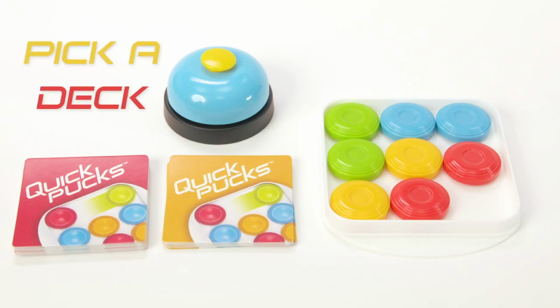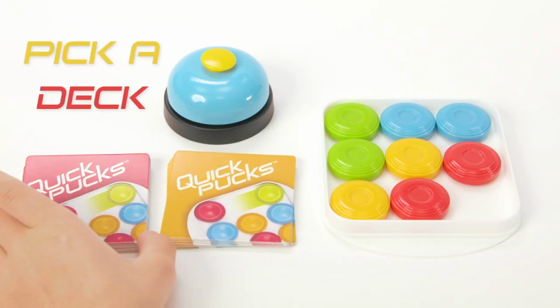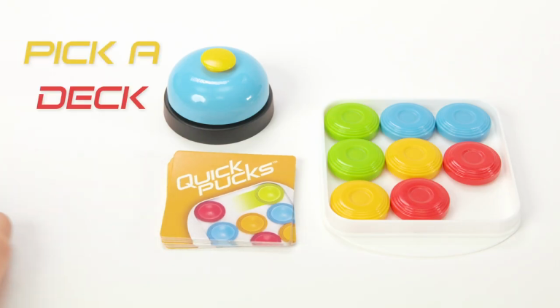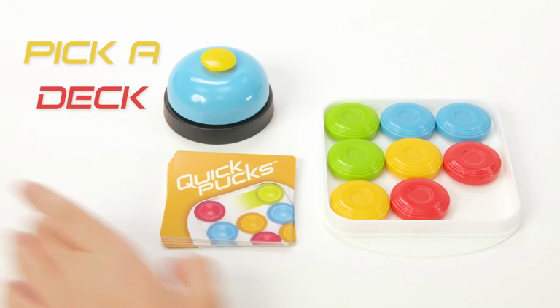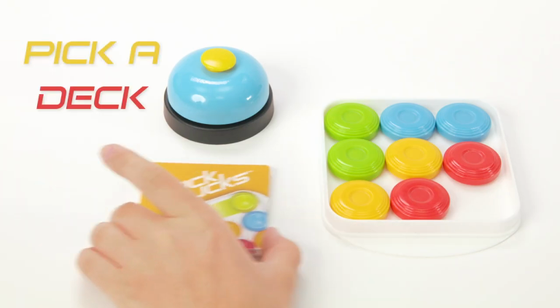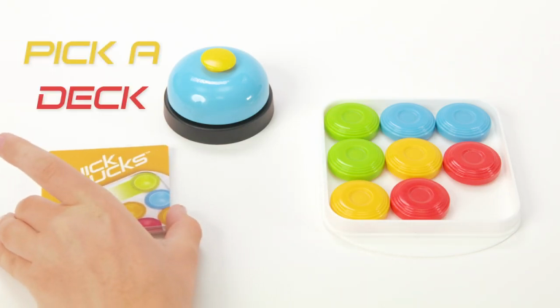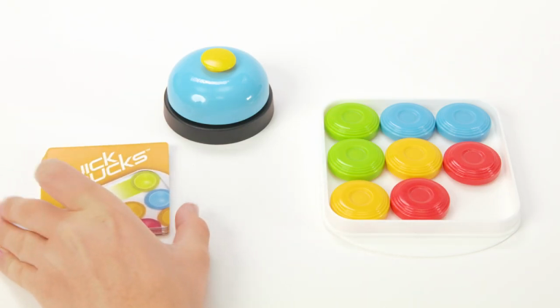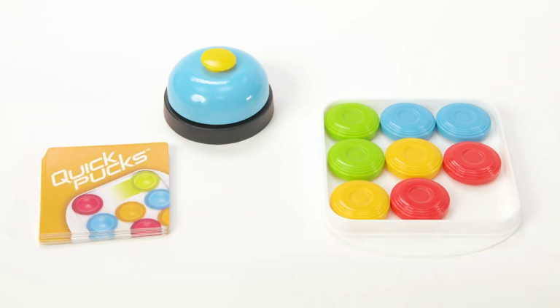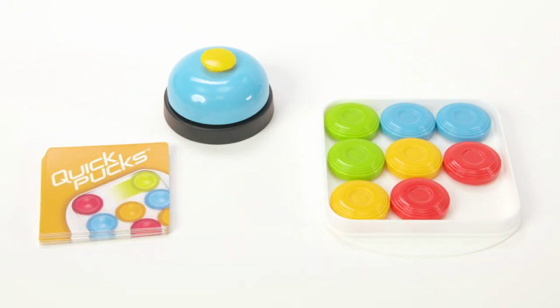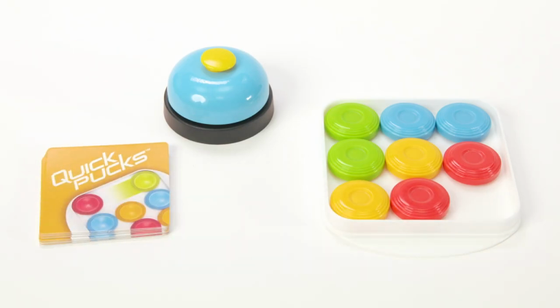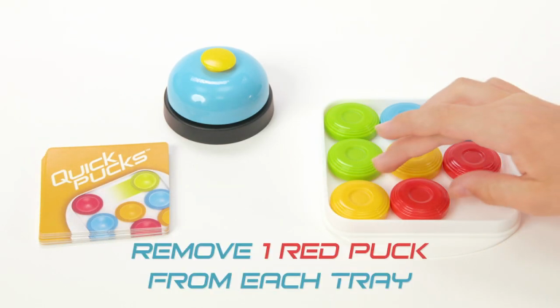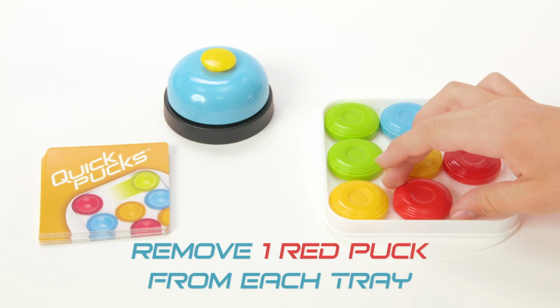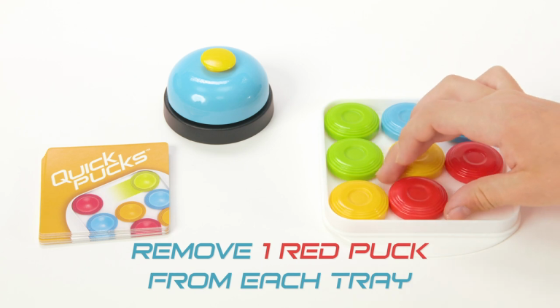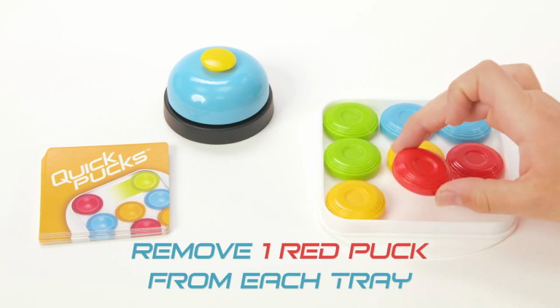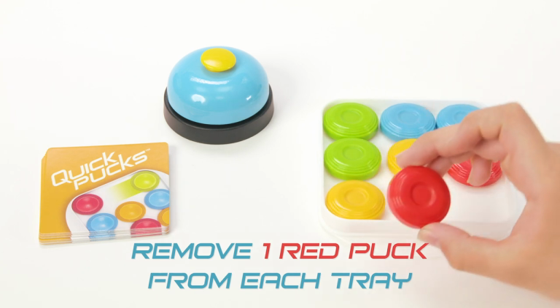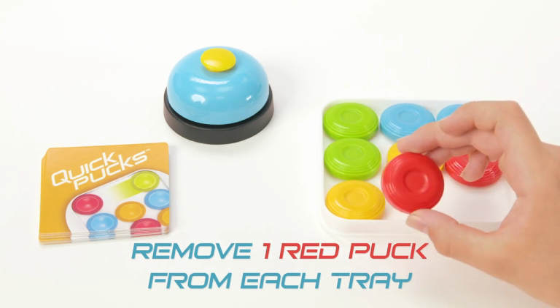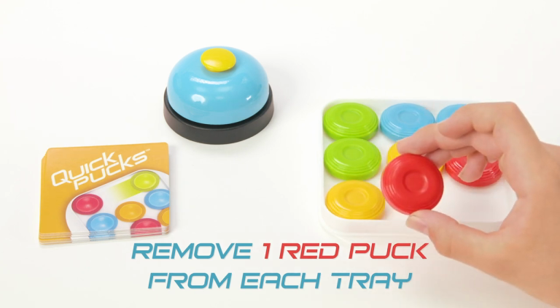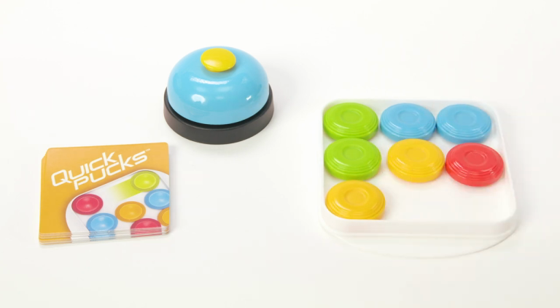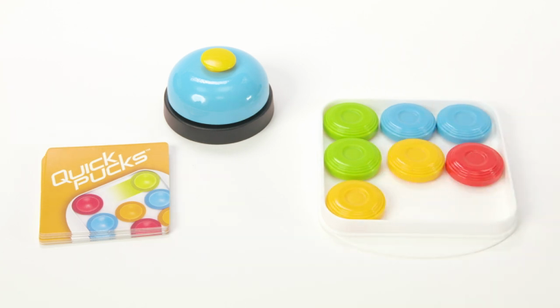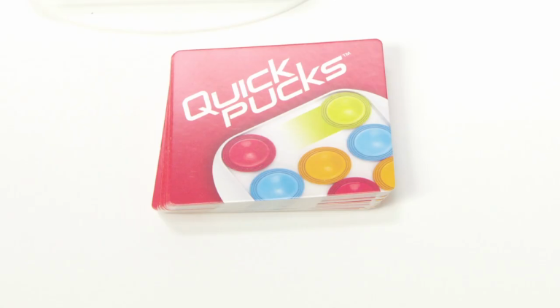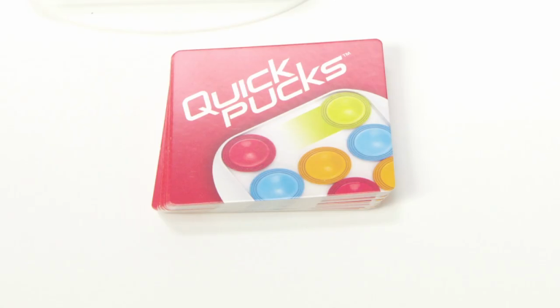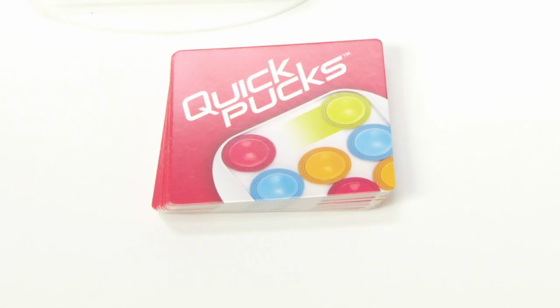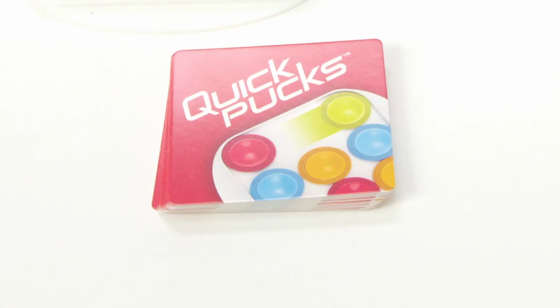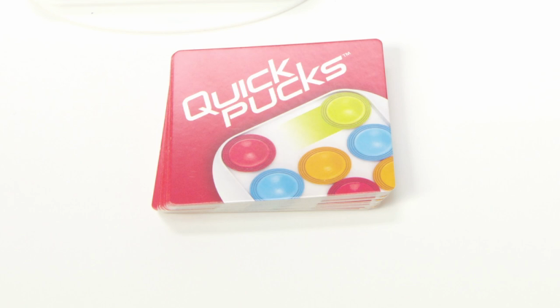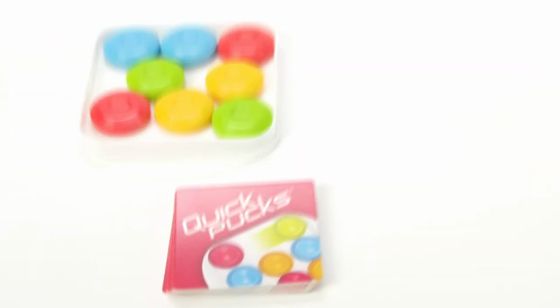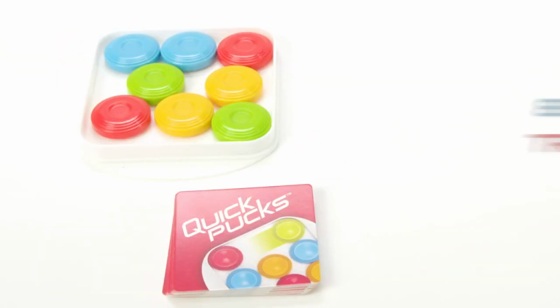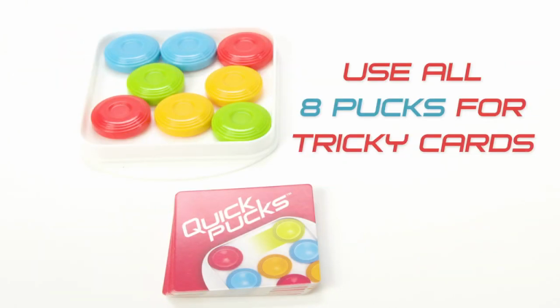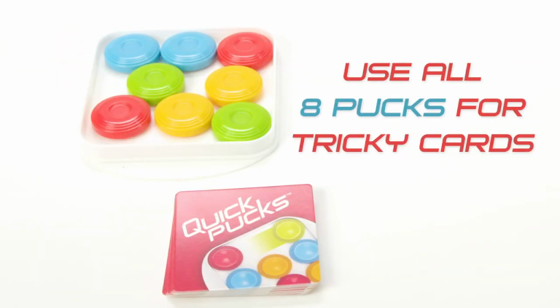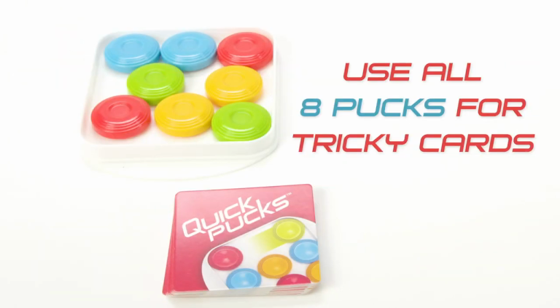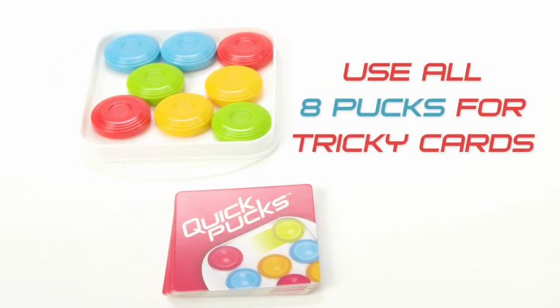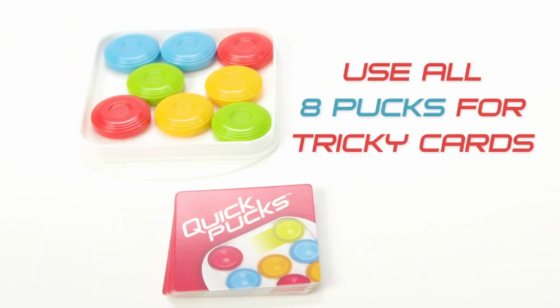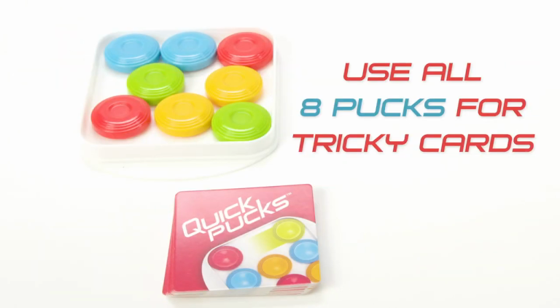Choose to play with either starter cards or tricky cards. If you choose starter cards, remove one red puck from each tray. If you choose the more challenging tricky cards, you must use all 8 pucks. That's why they're called tricky cards.